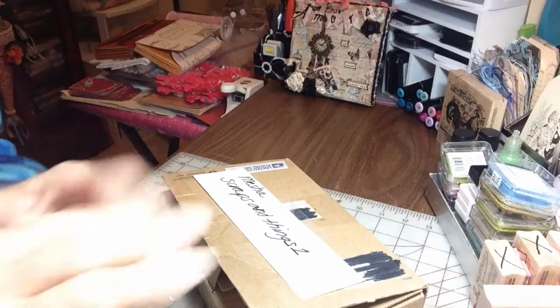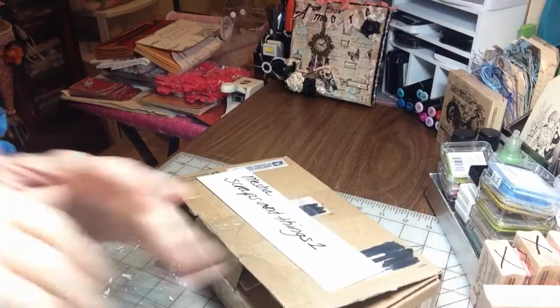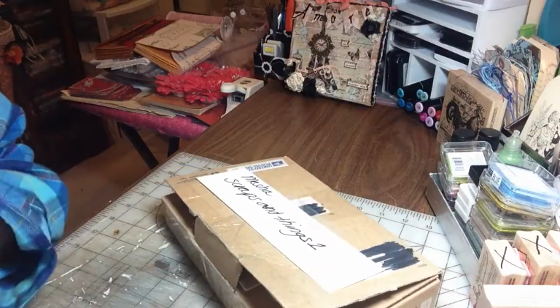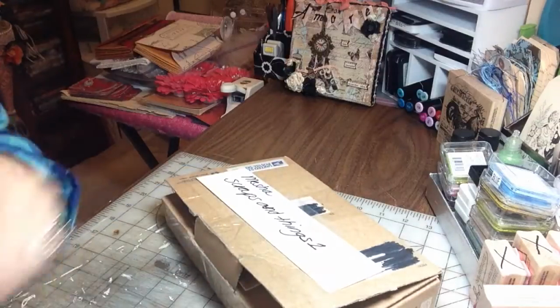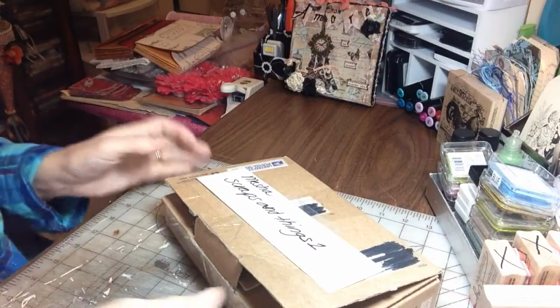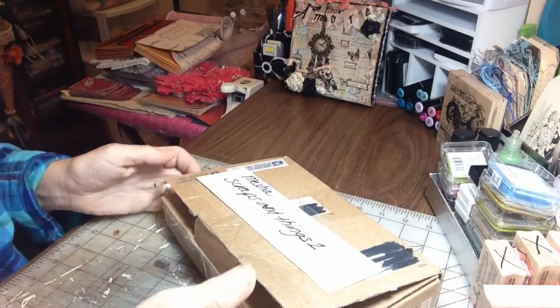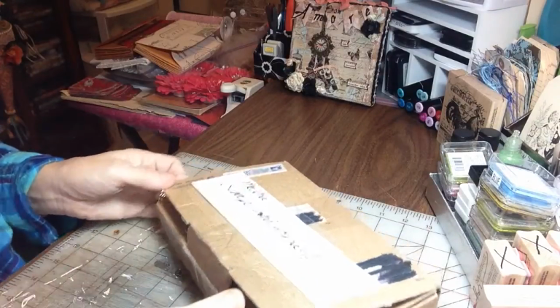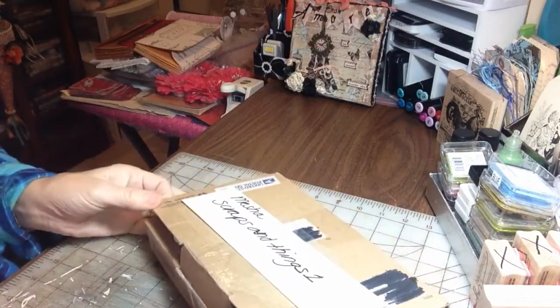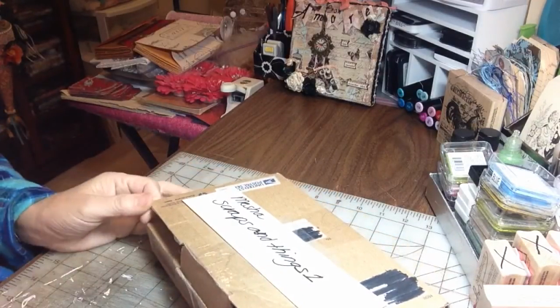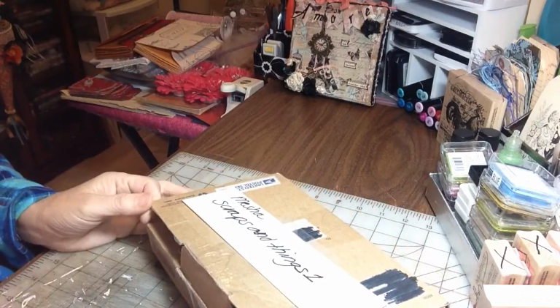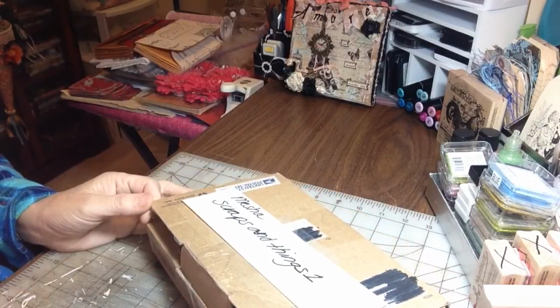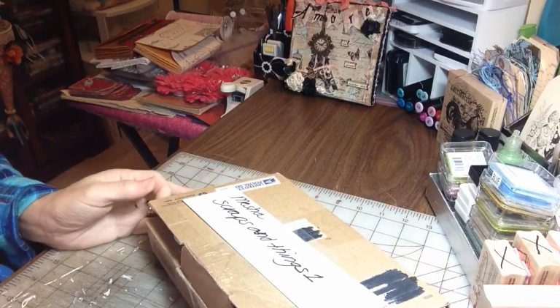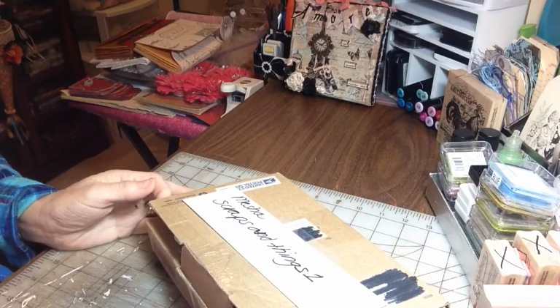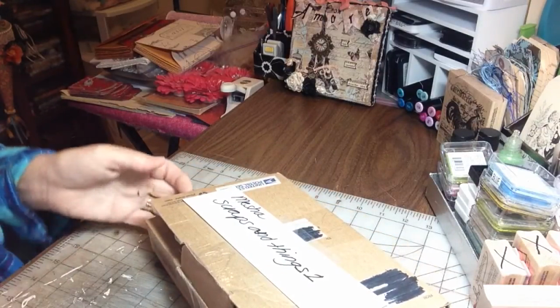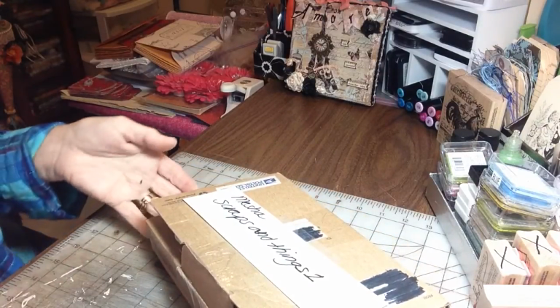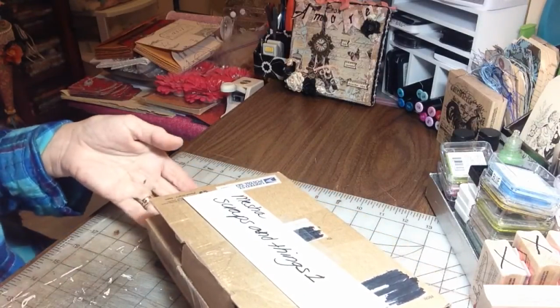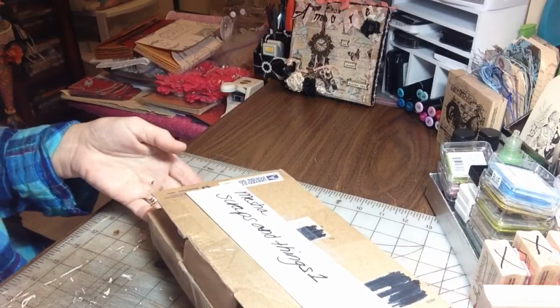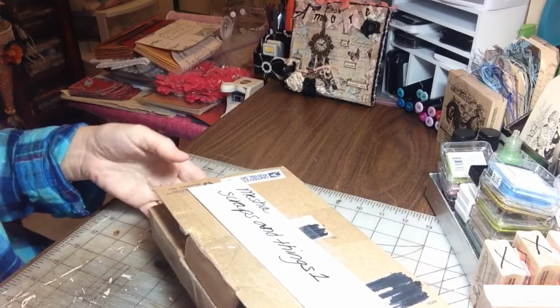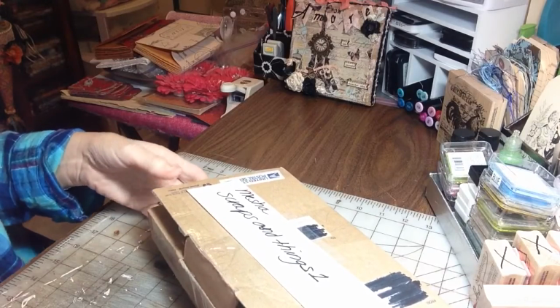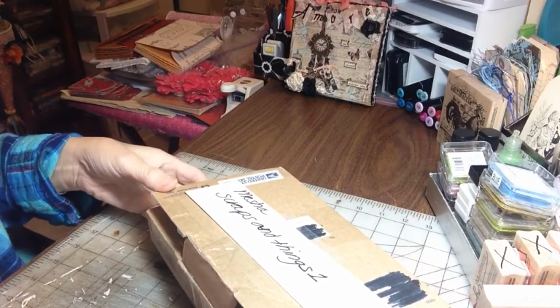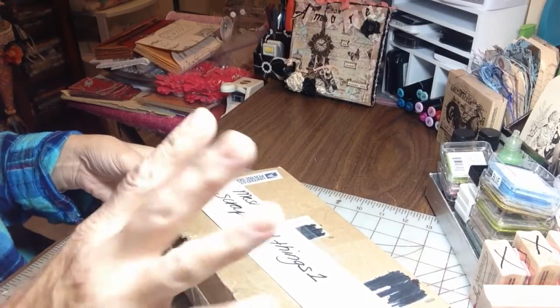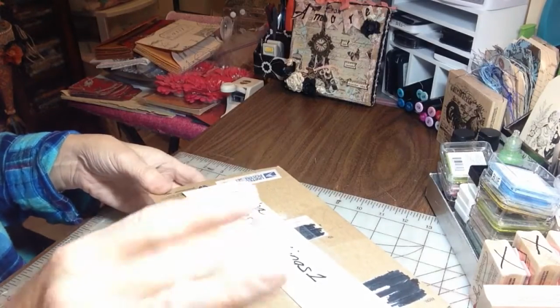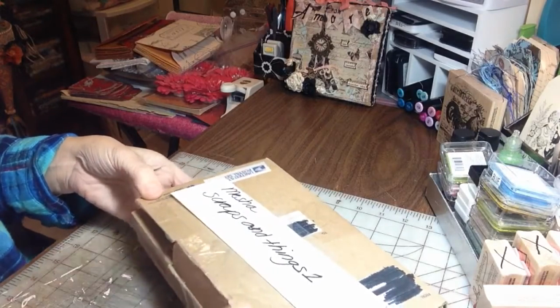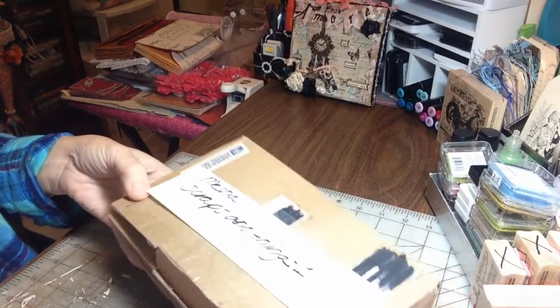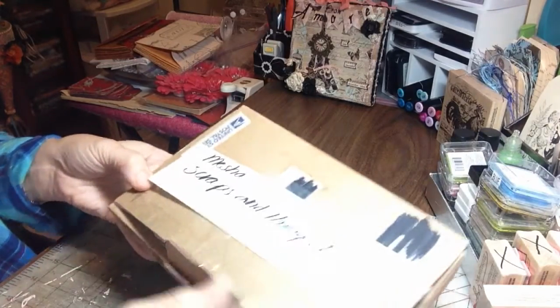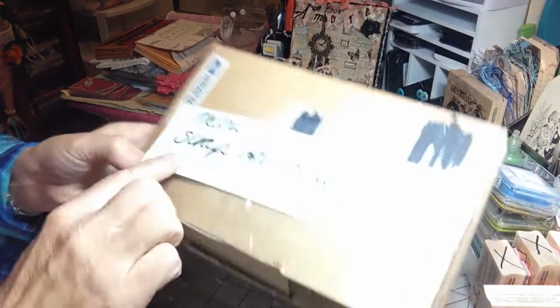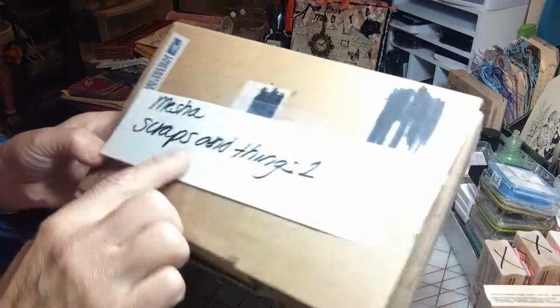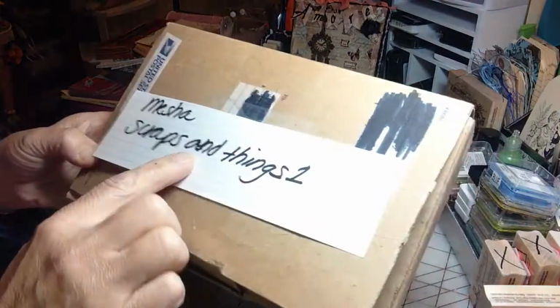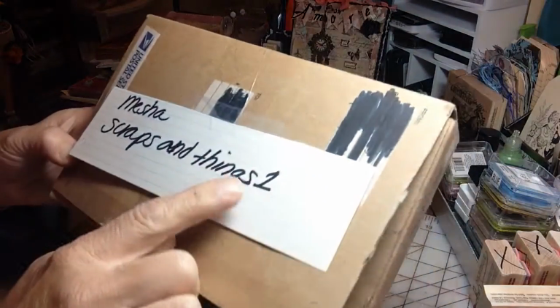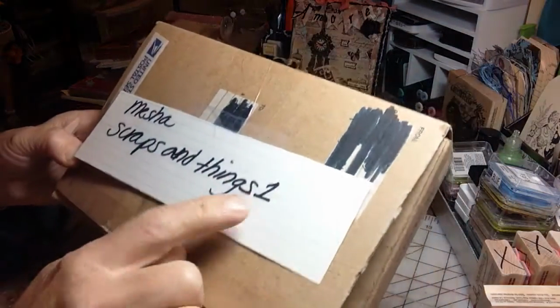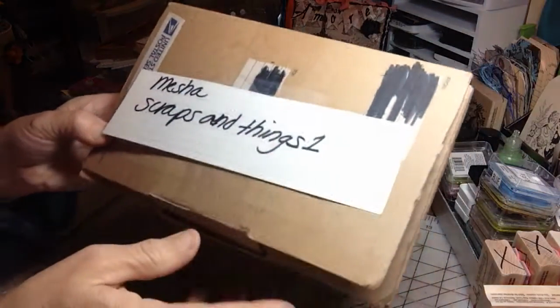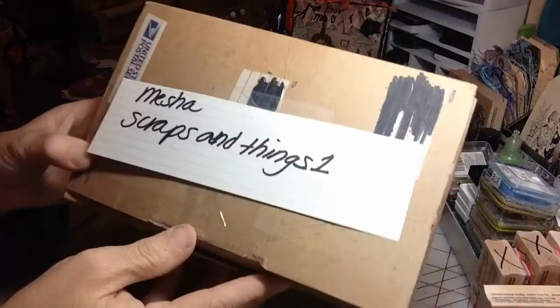Hi everyone, it's Irene and I have another entry to my 2,000 plus subway challenge giveaway, and this comes from Misha. Hi Misha. She is Crafts and Things 1 here on YouTube.